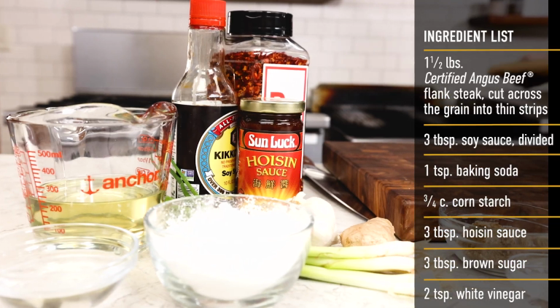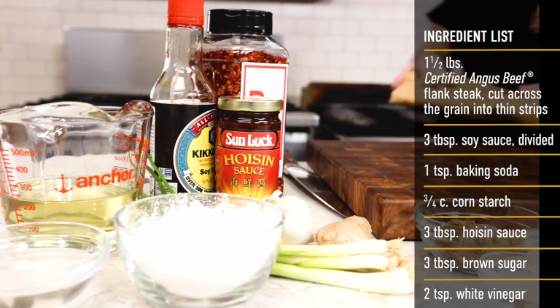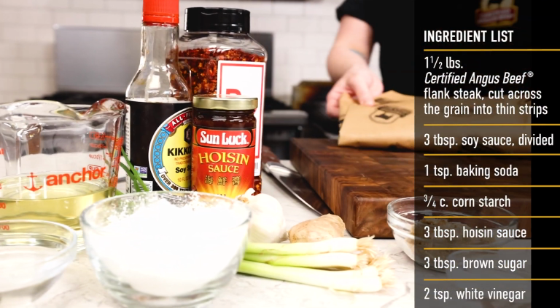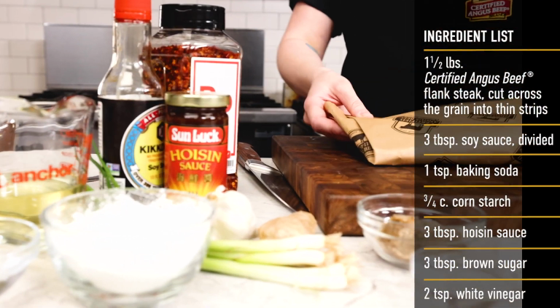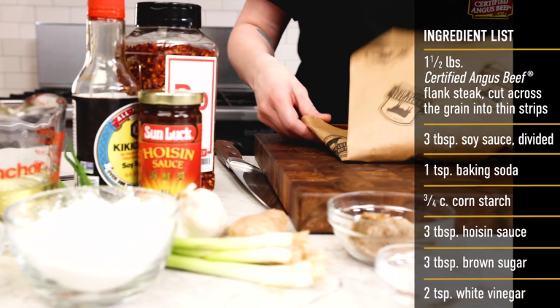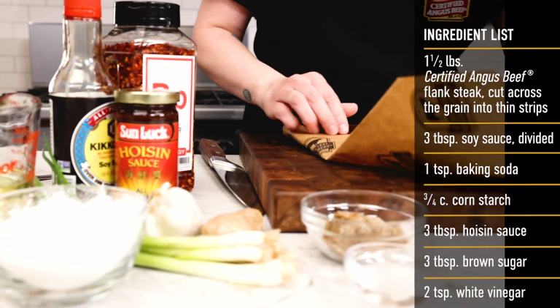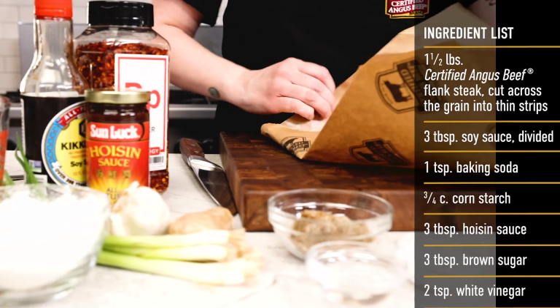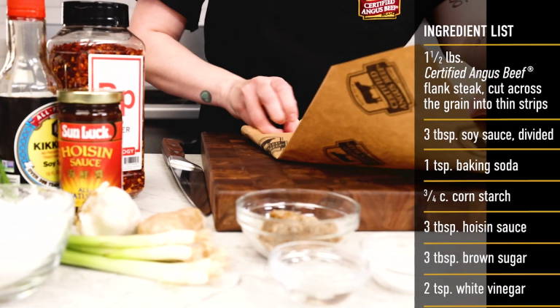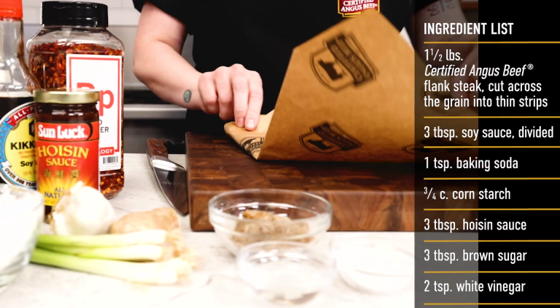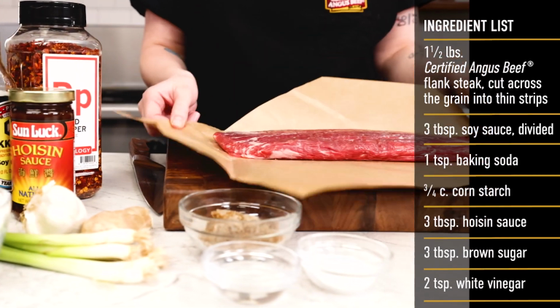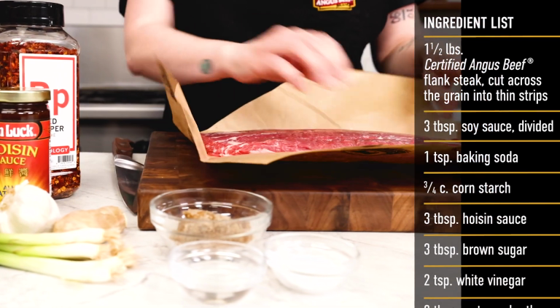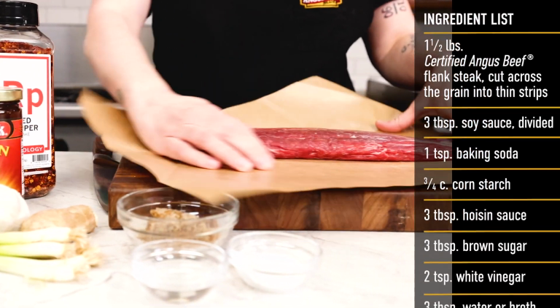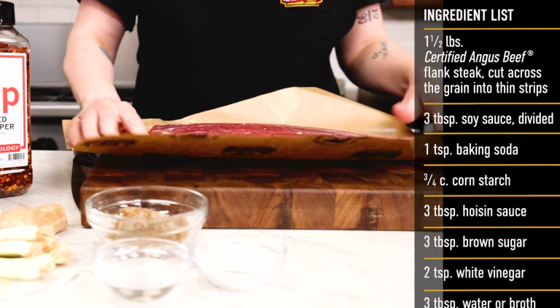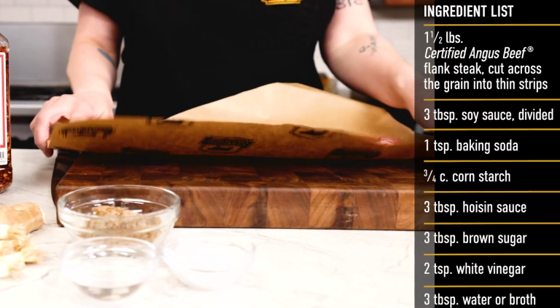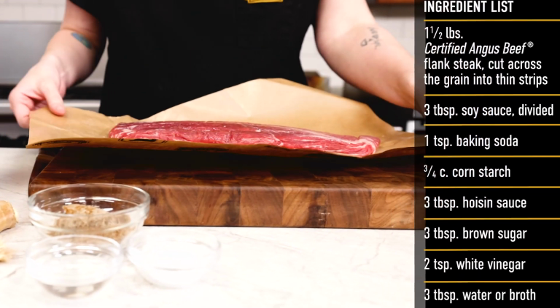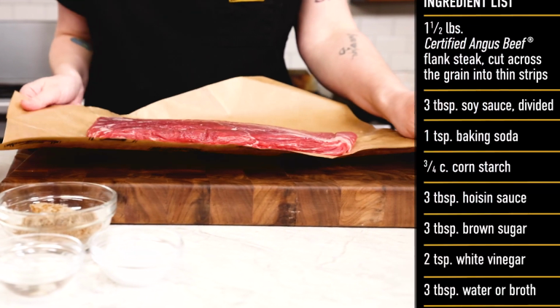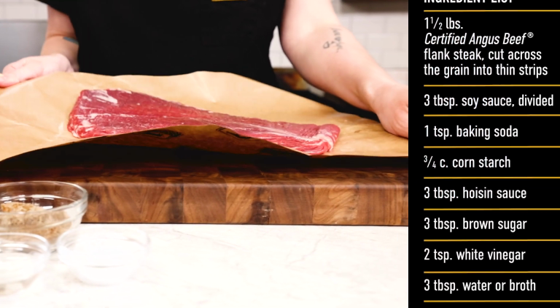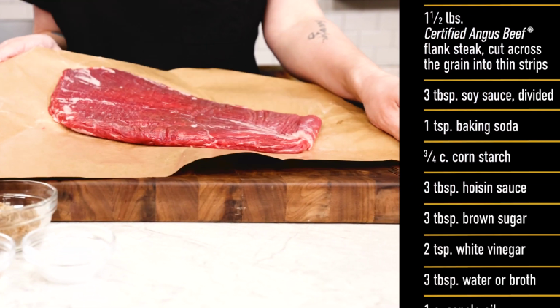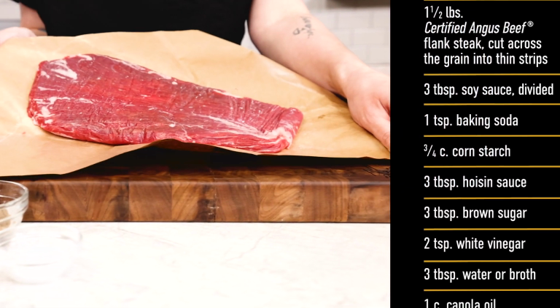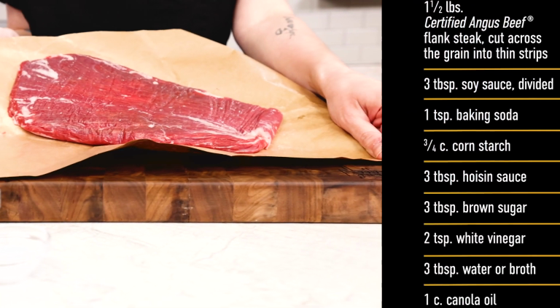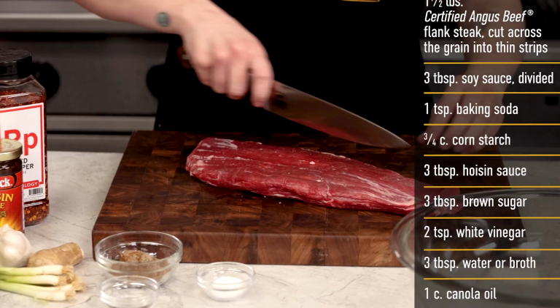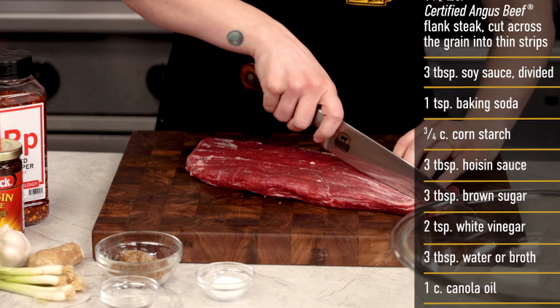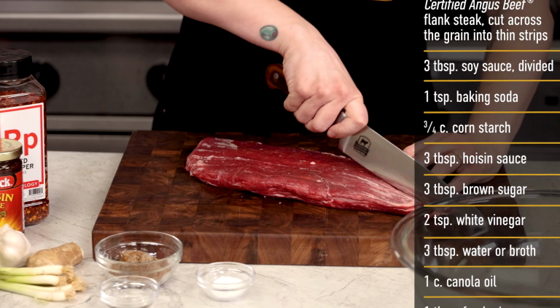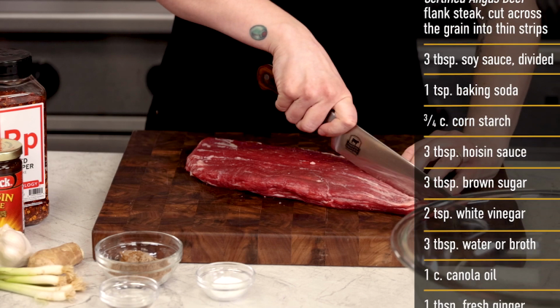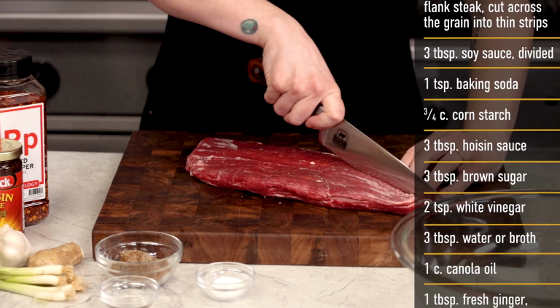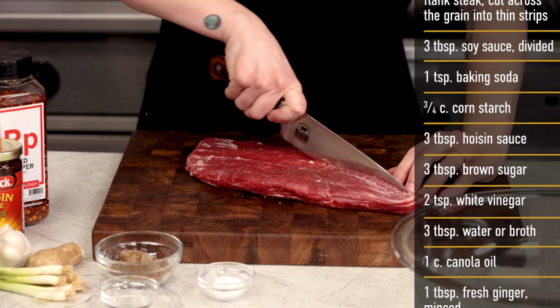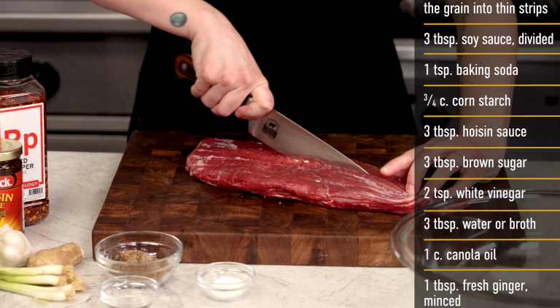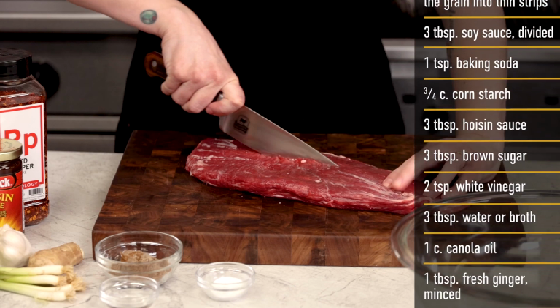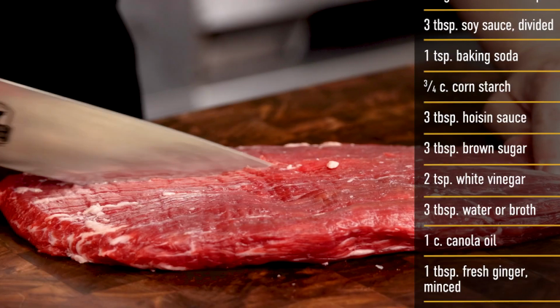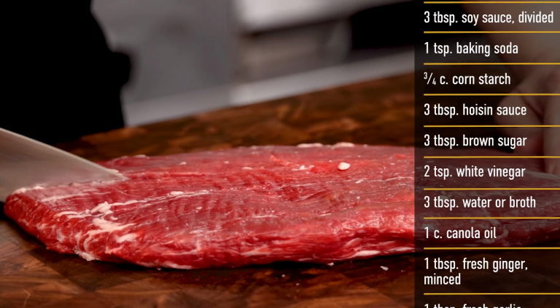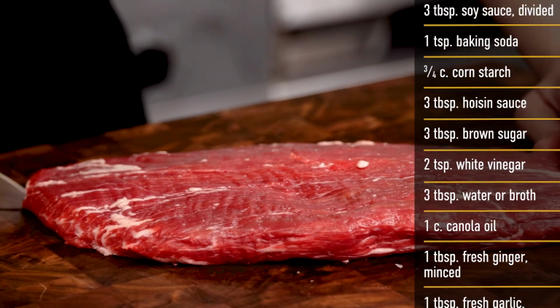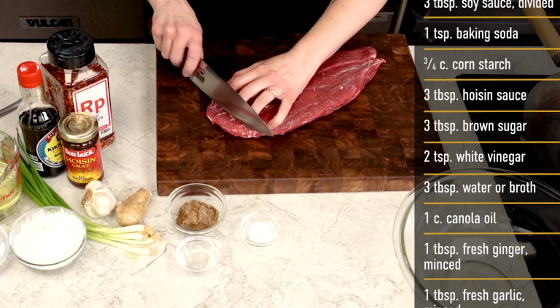Of course, starting with the best beef — I have a whole certified Angus beef flank steak here, and I start by making thin, long slices, just like this.